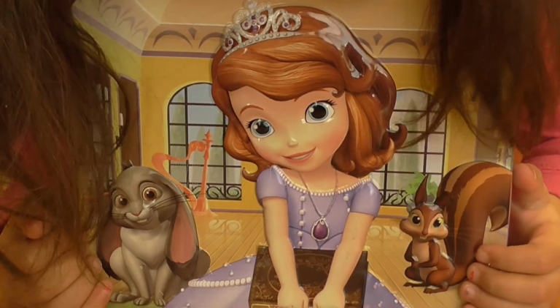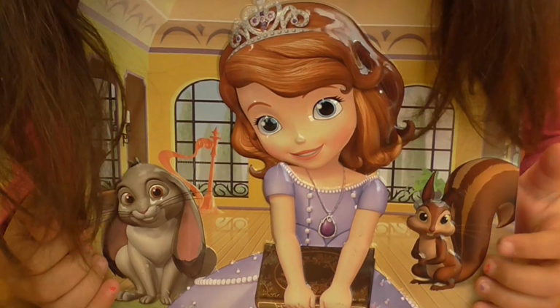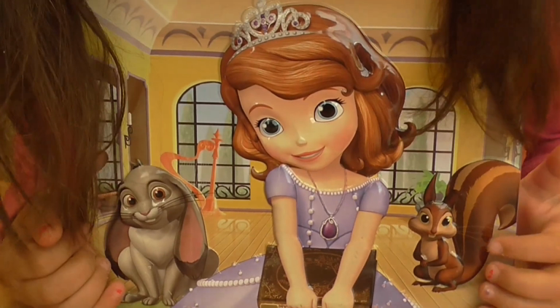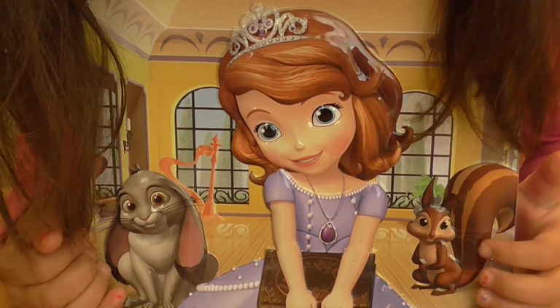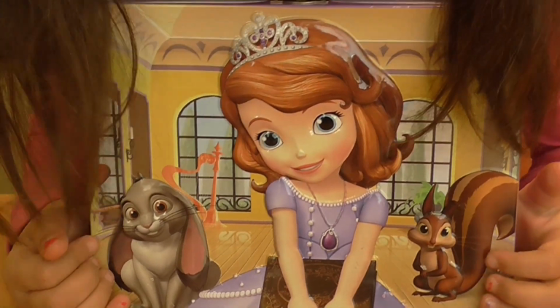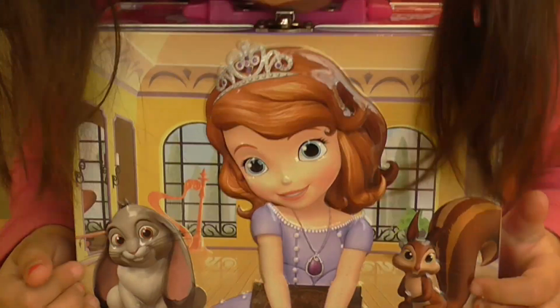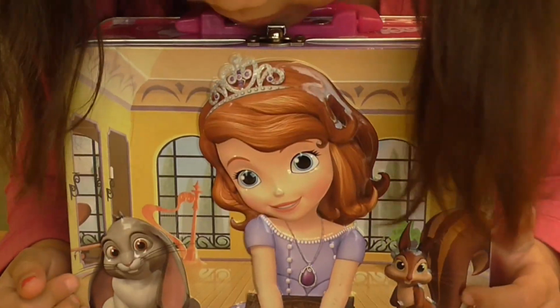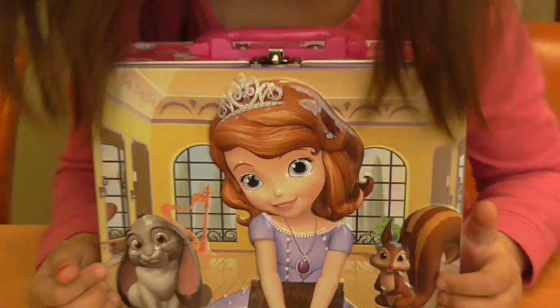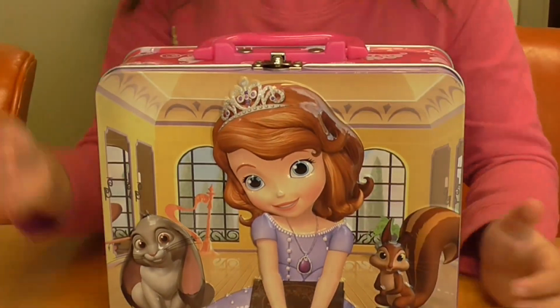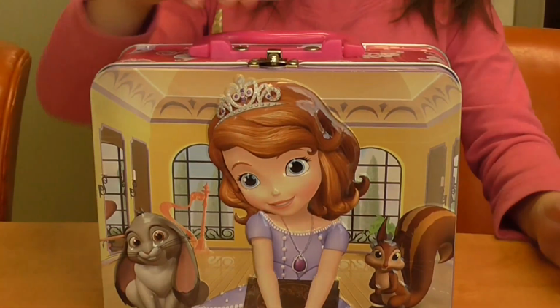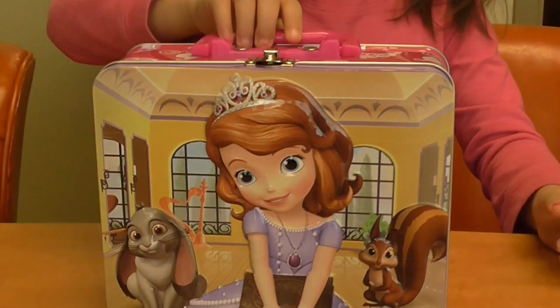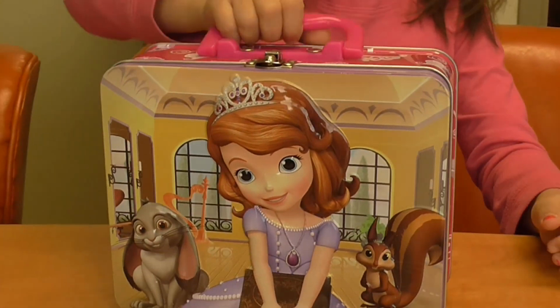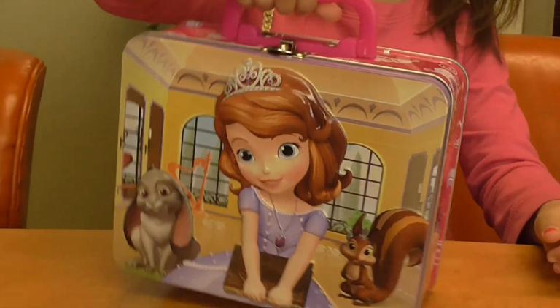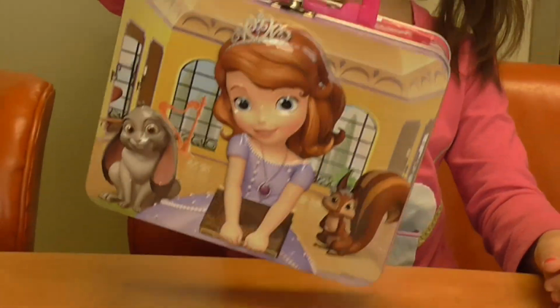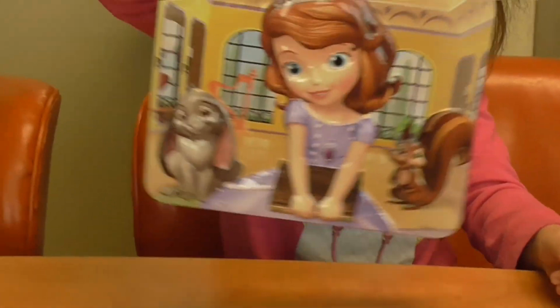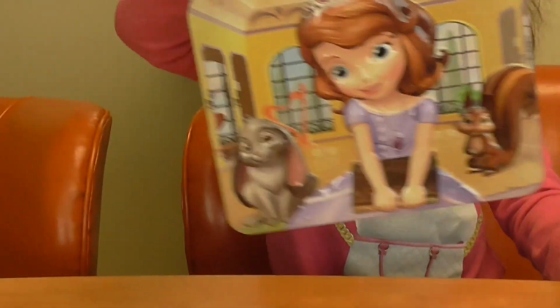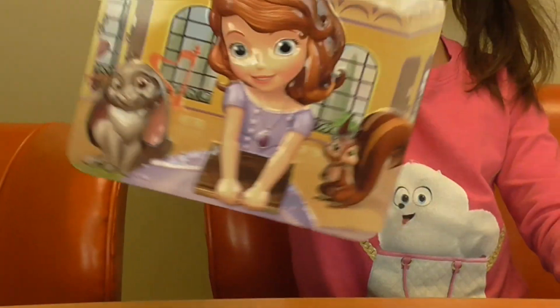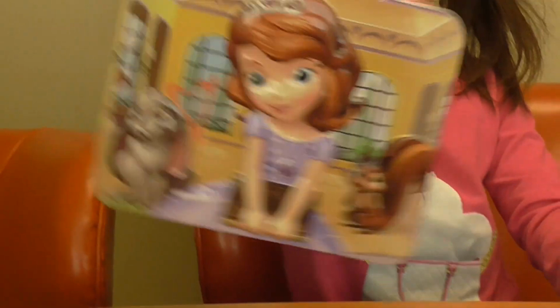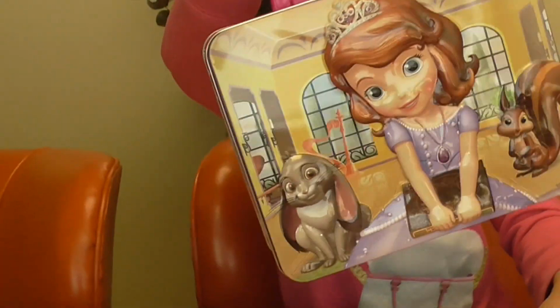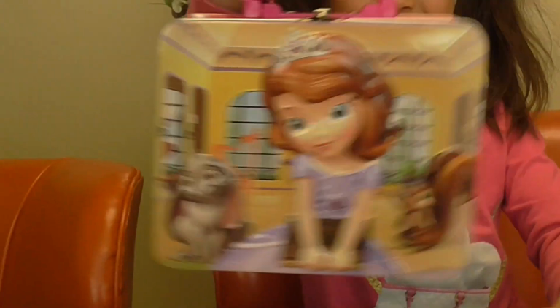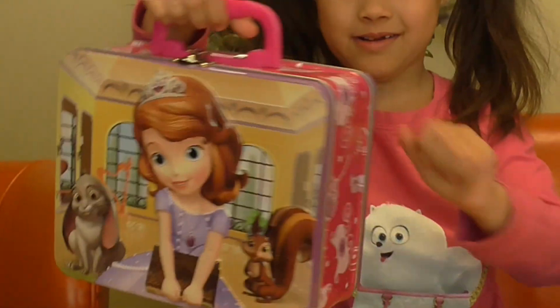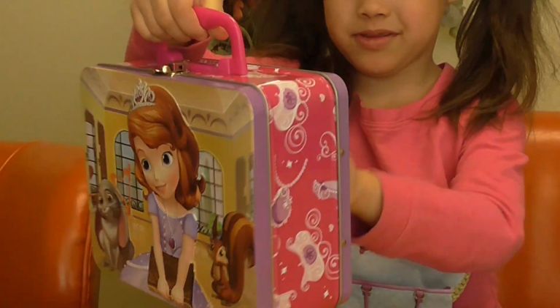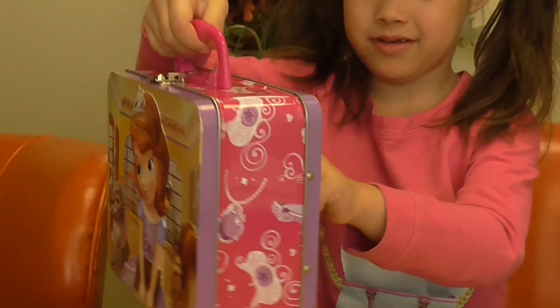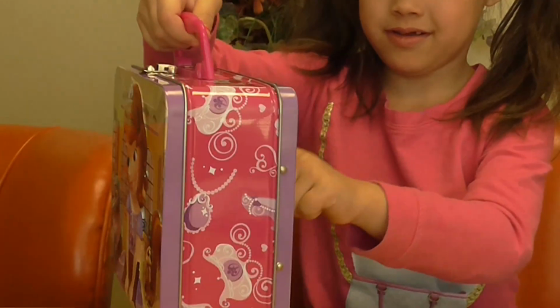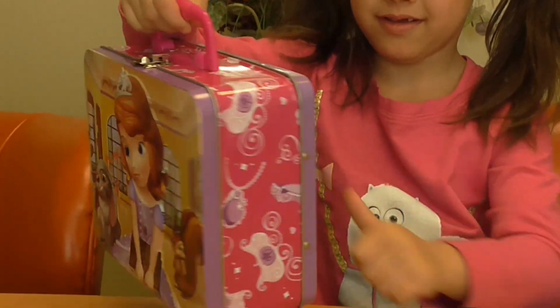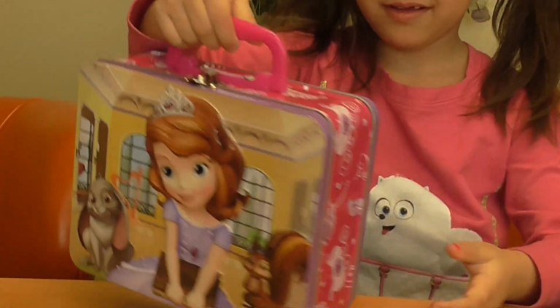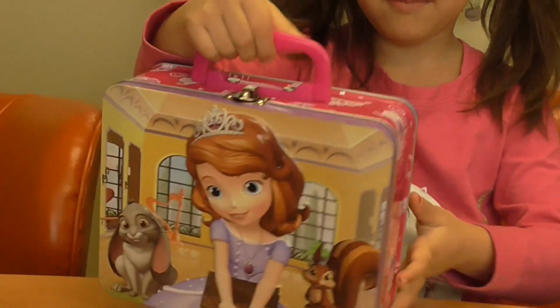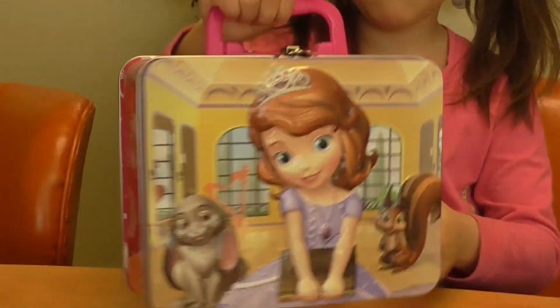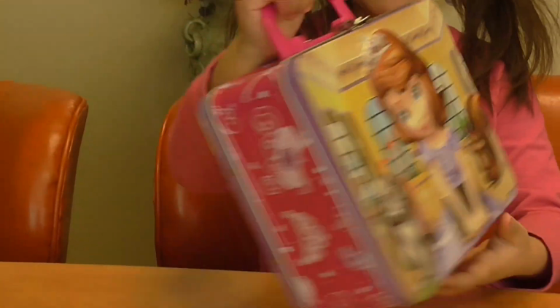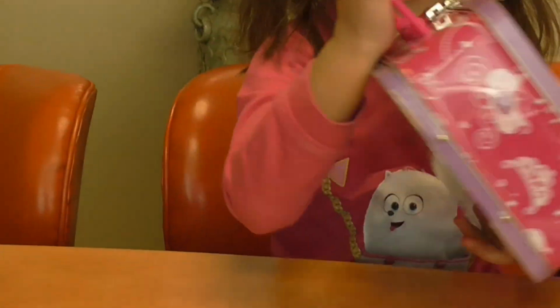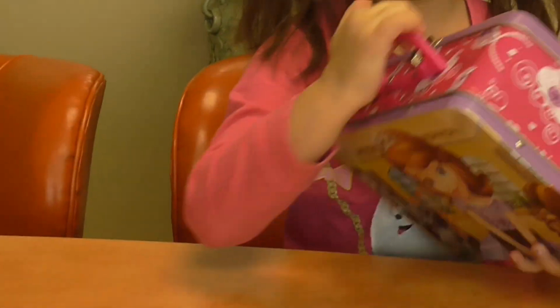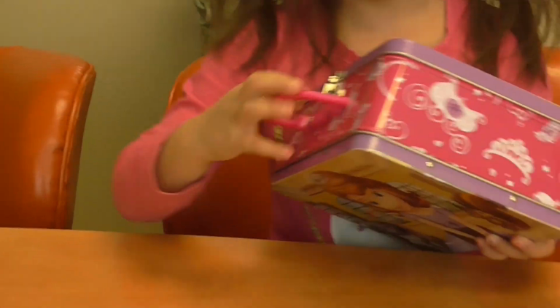It looks like a lunch box. It is a lunch box. What's inside? Let's see.